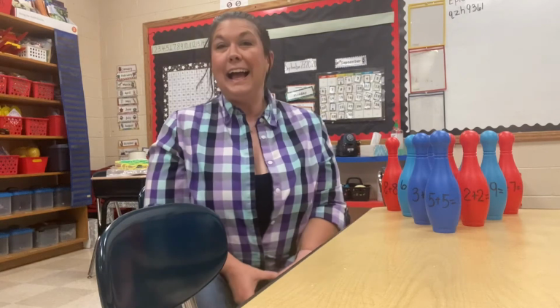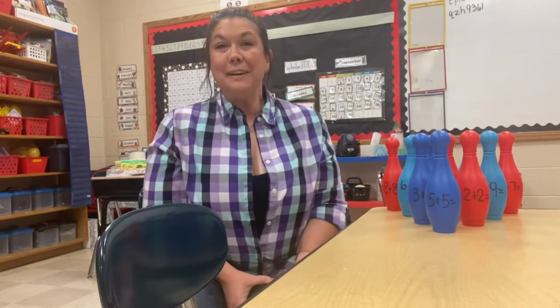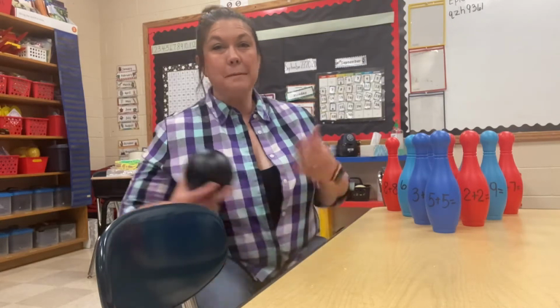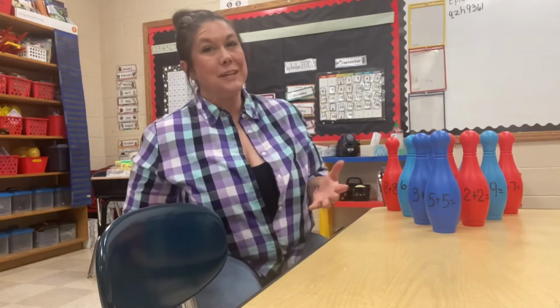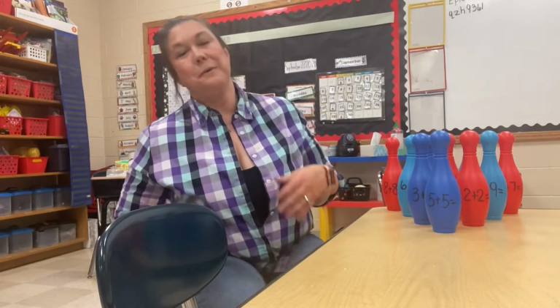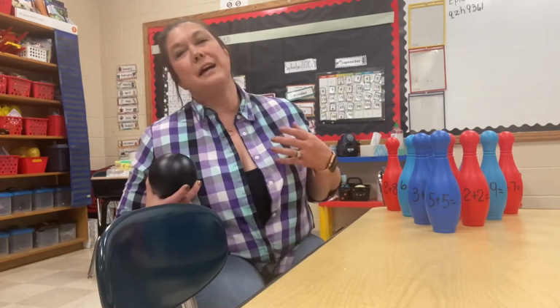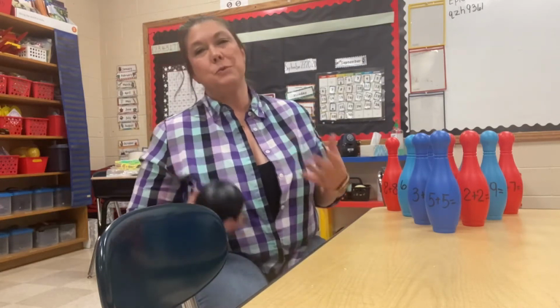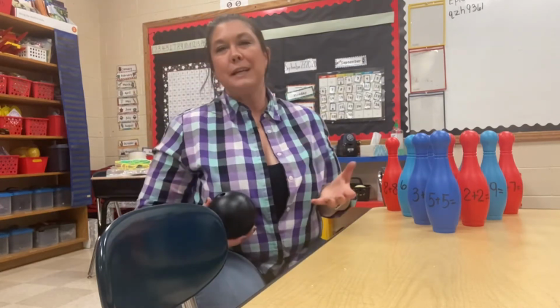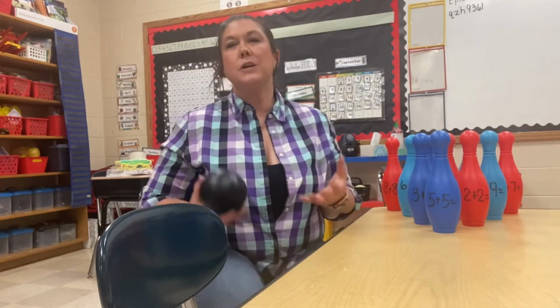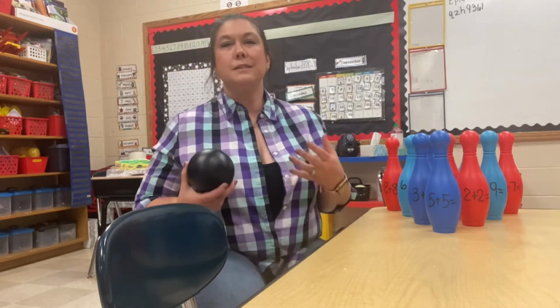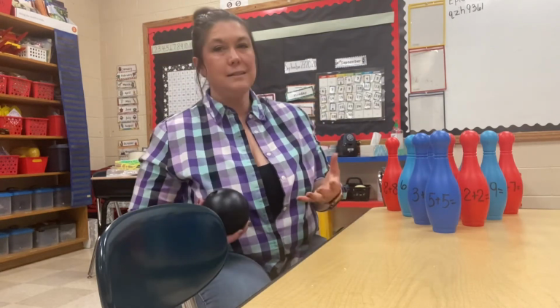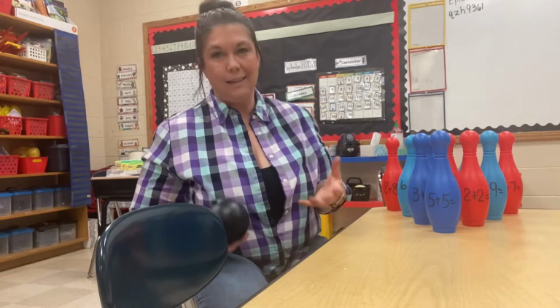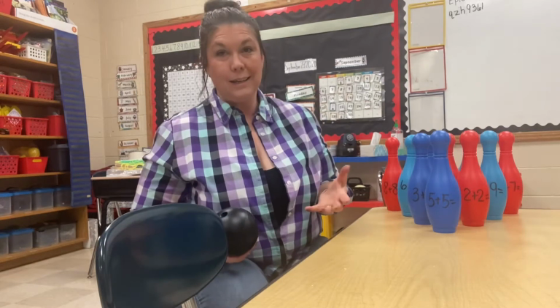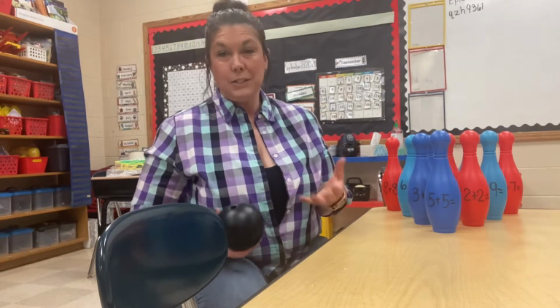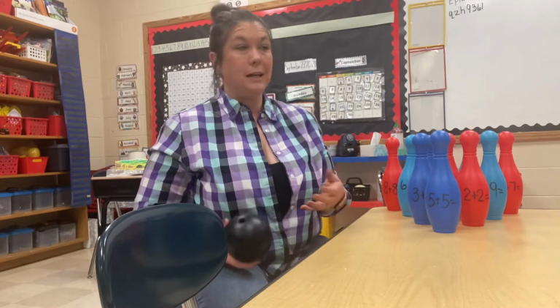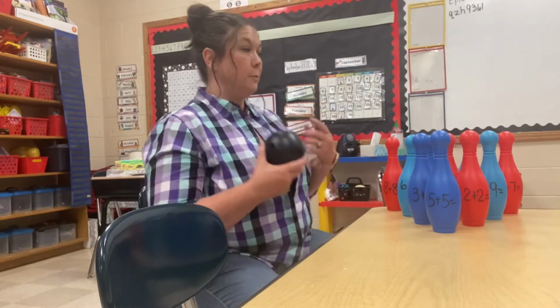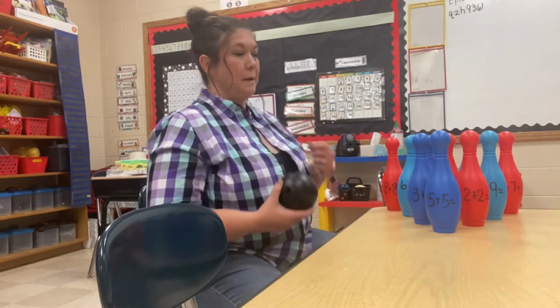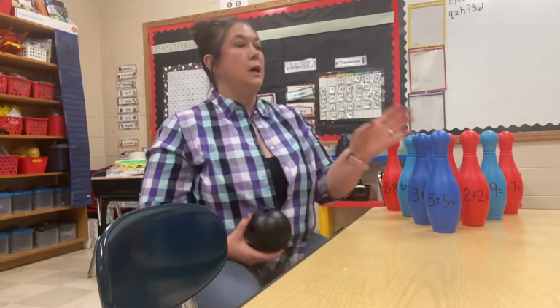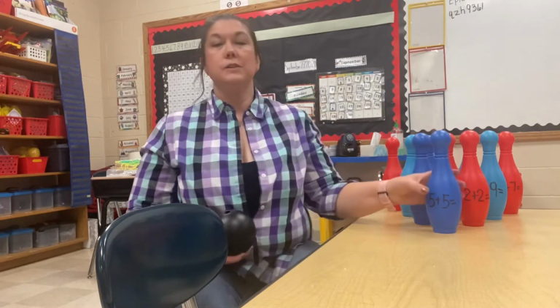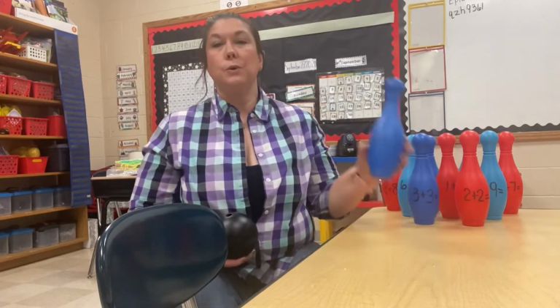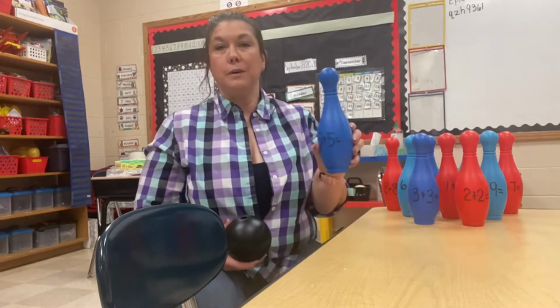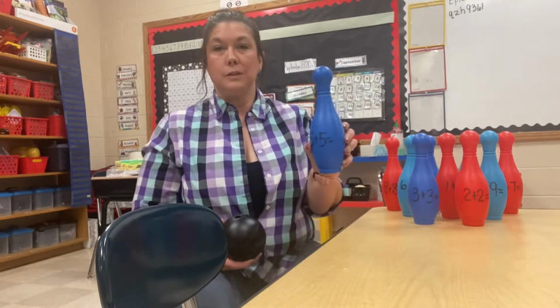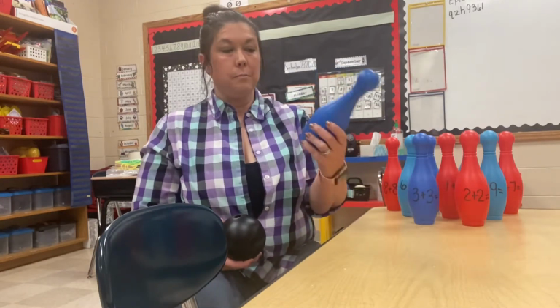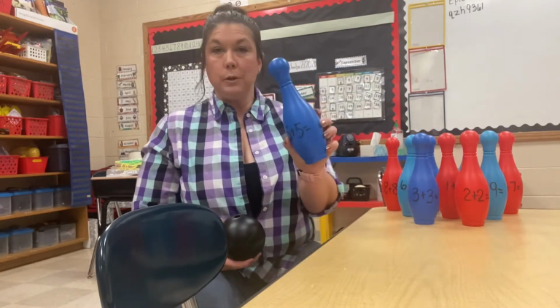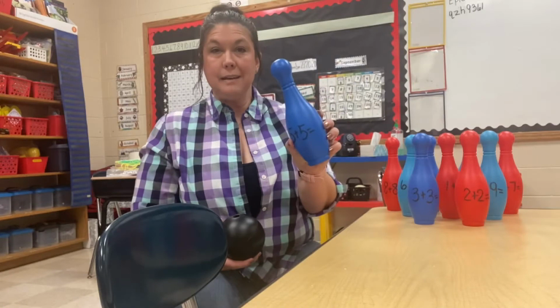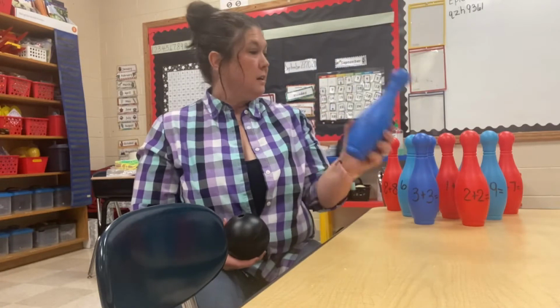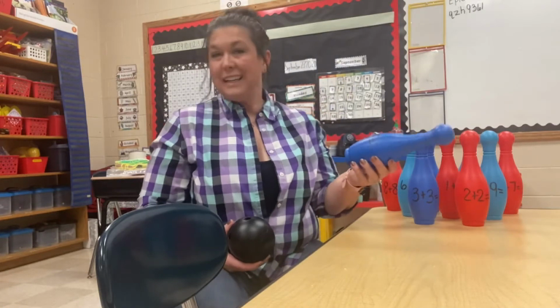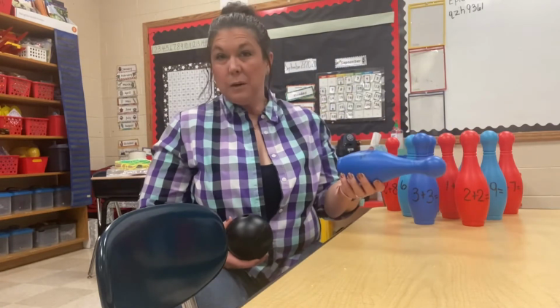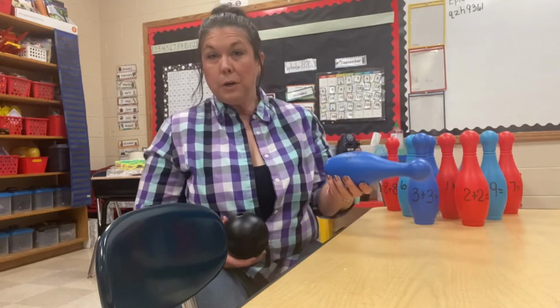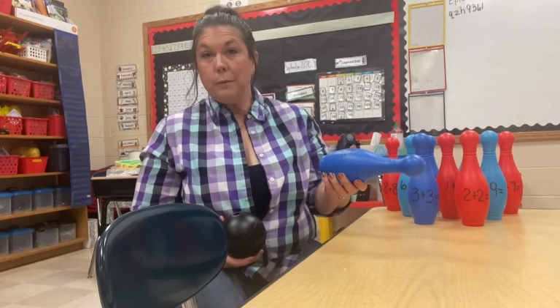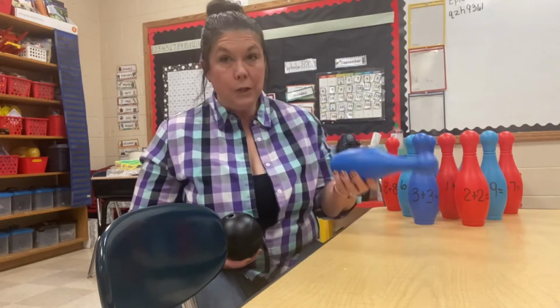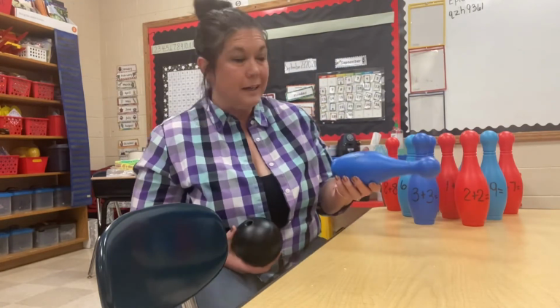Hi there! Coming back at you with some short videos on some things that I like to do in the classroom with math. So, little bowling set — $8.98 at Walmart, when you can find it.